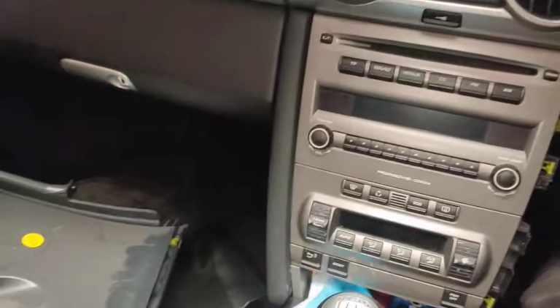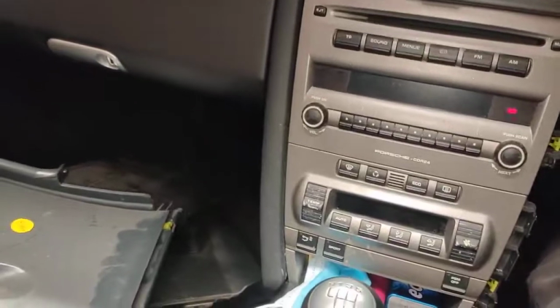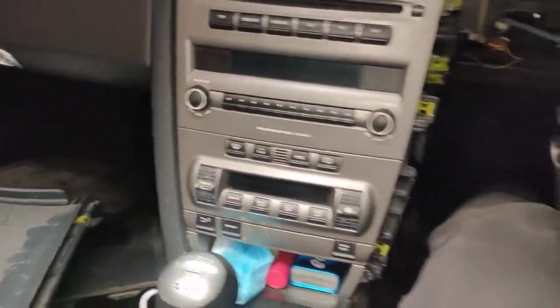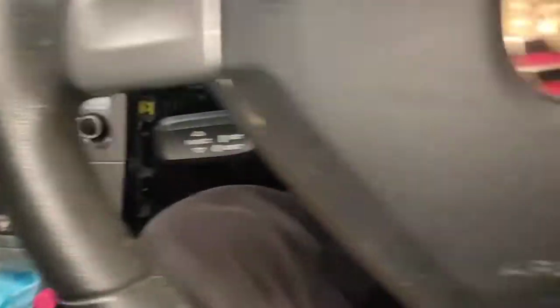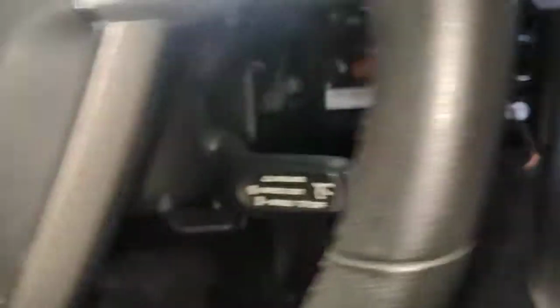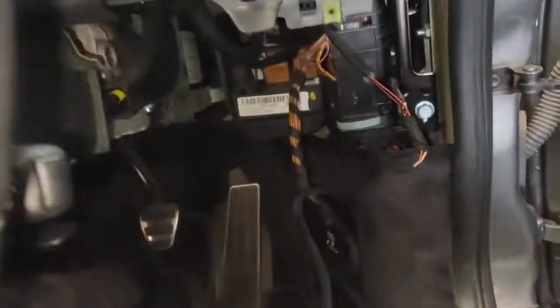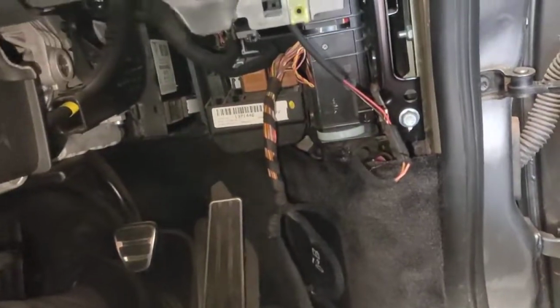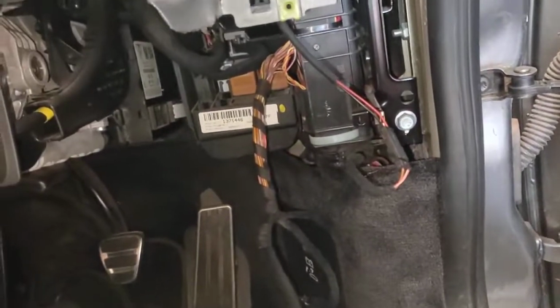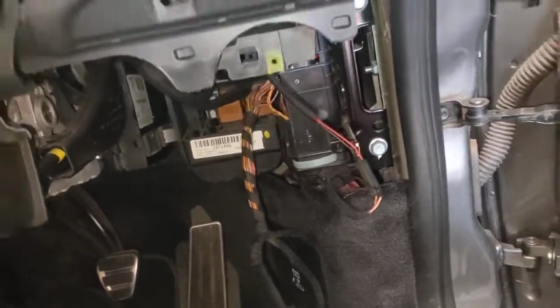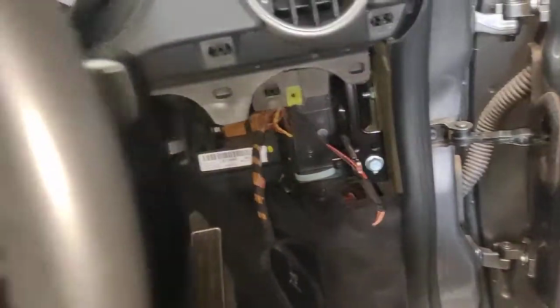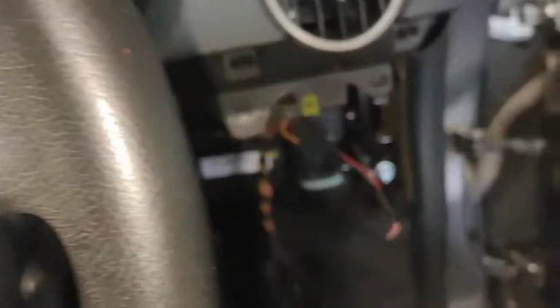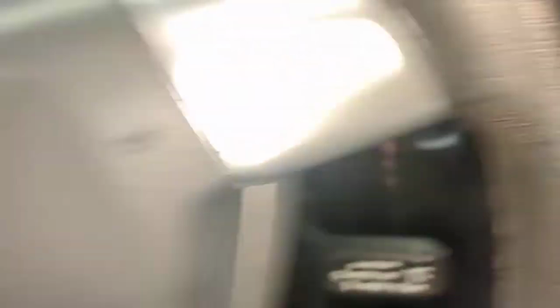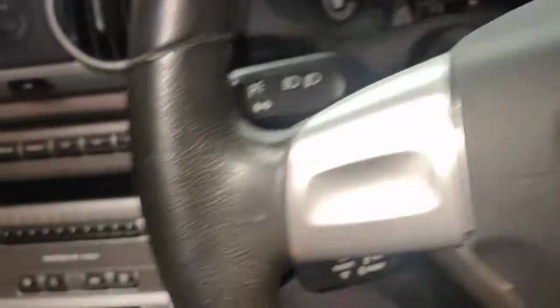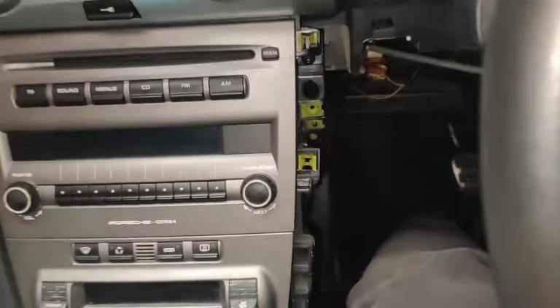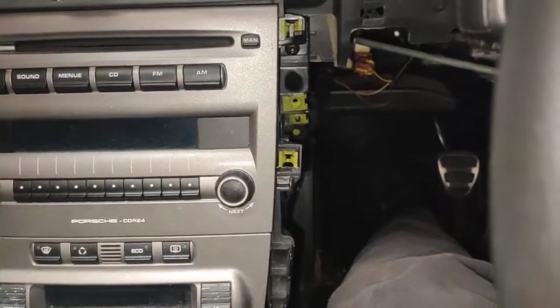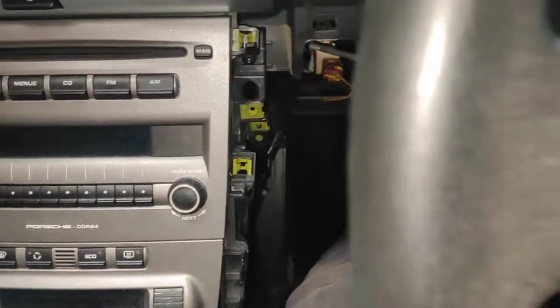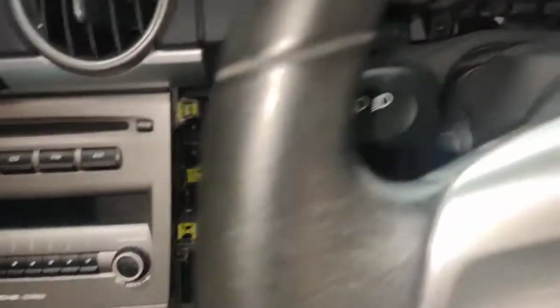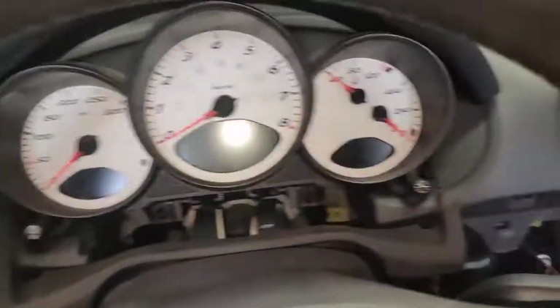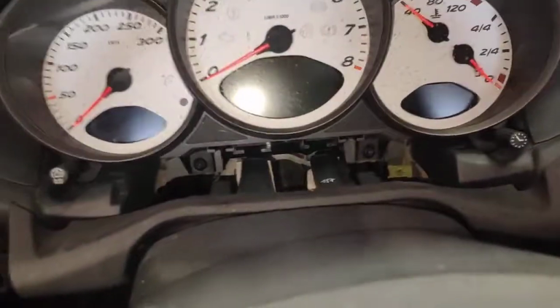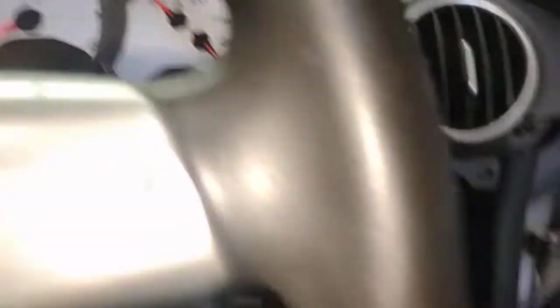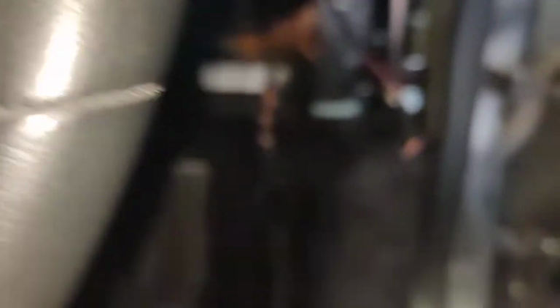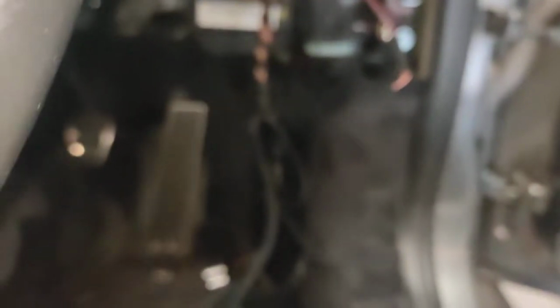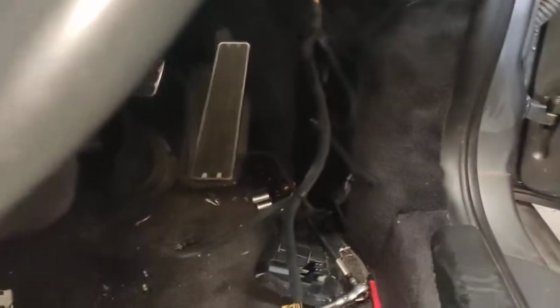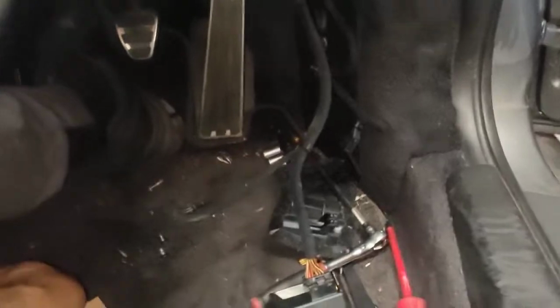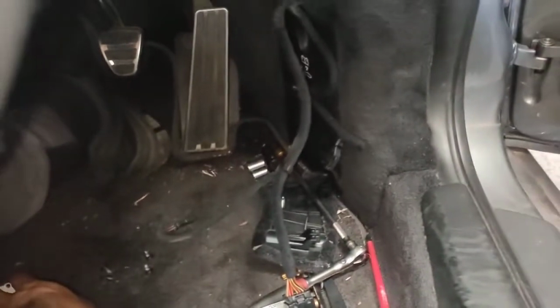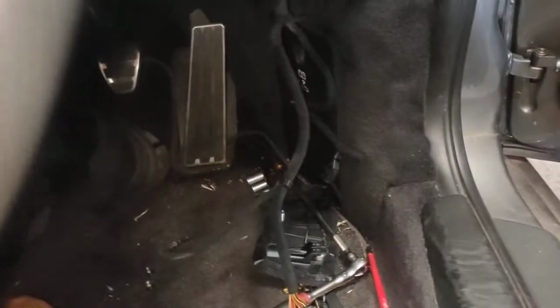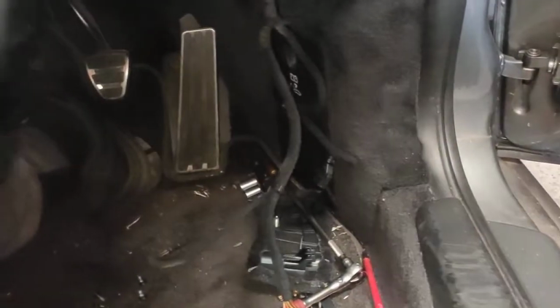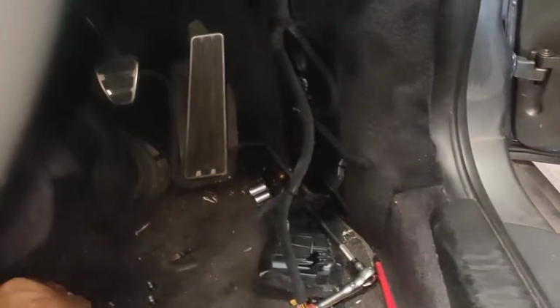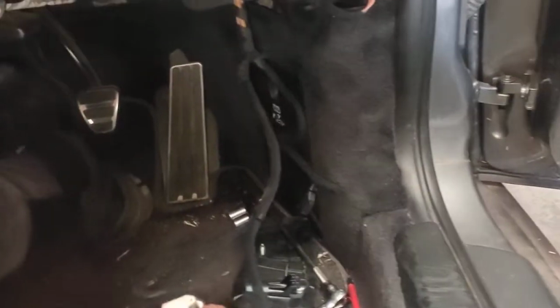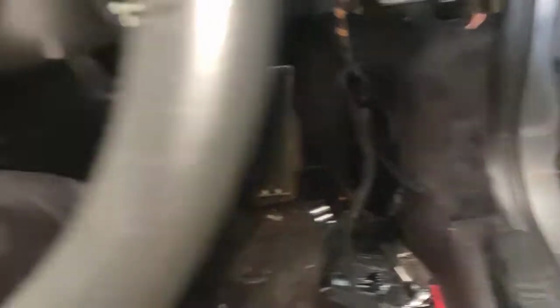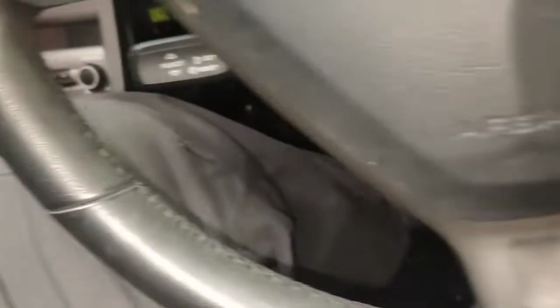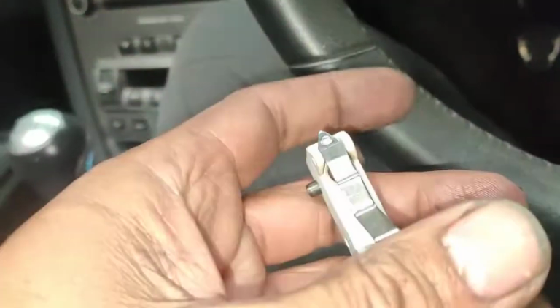Hello, Paul here from EMD Automotive. I've got this Porsche 987 with an intermittent no-start fault, and the problem I found is the actual switch for the clutch.